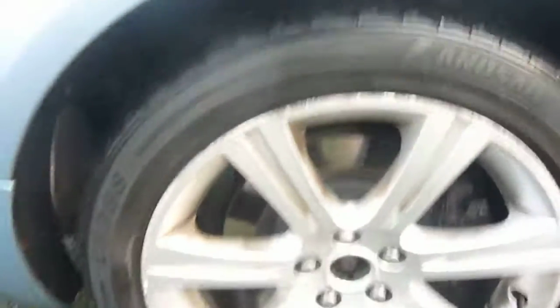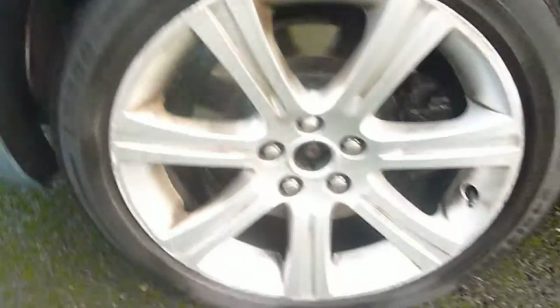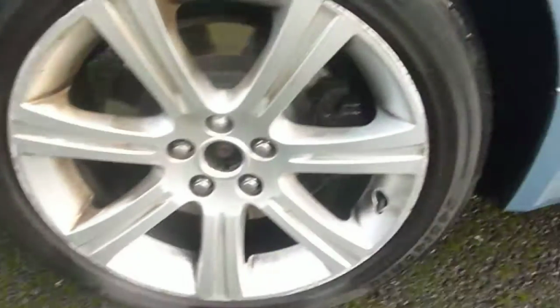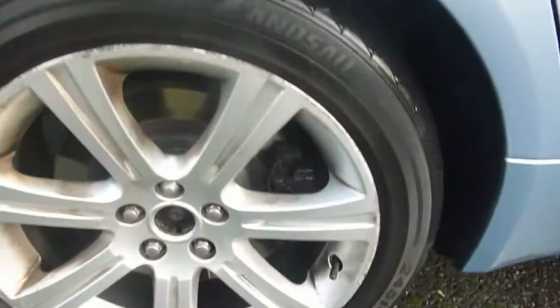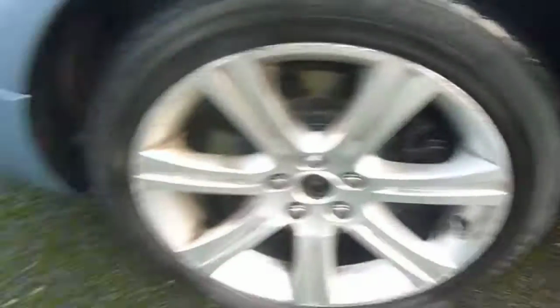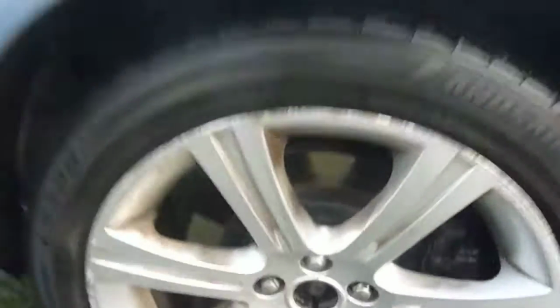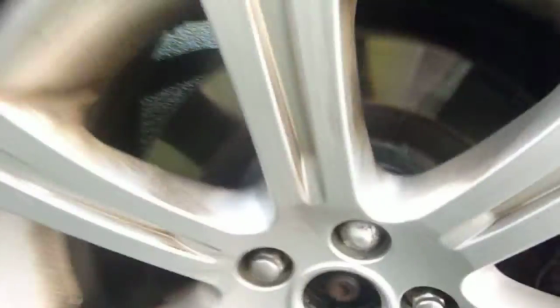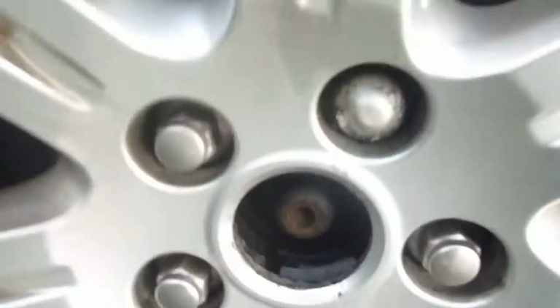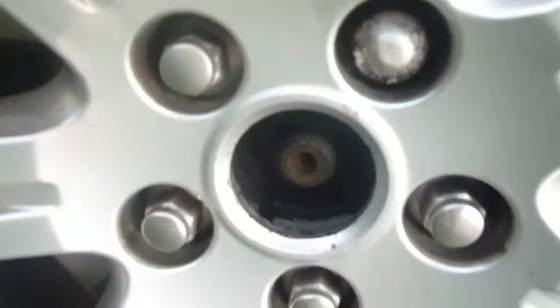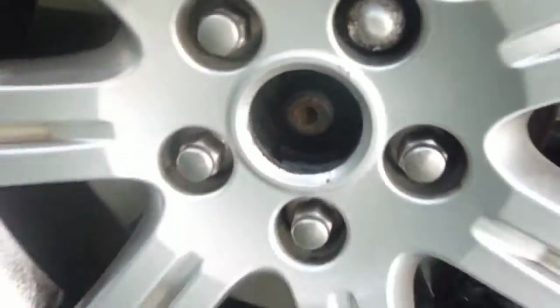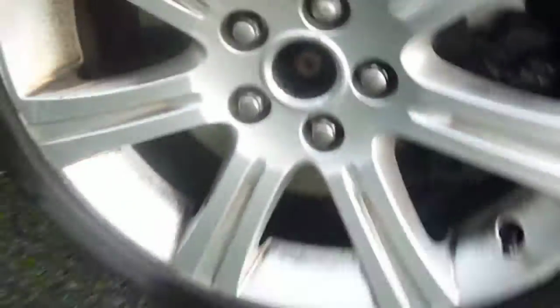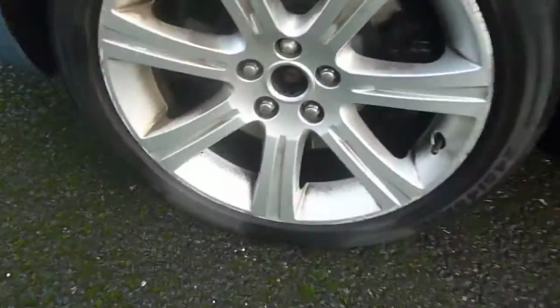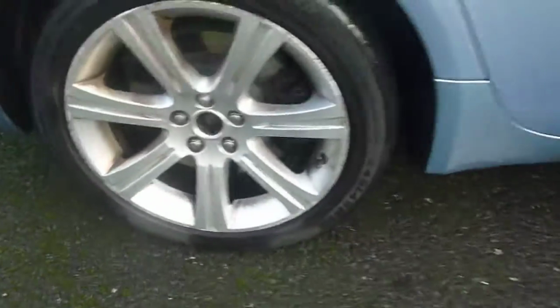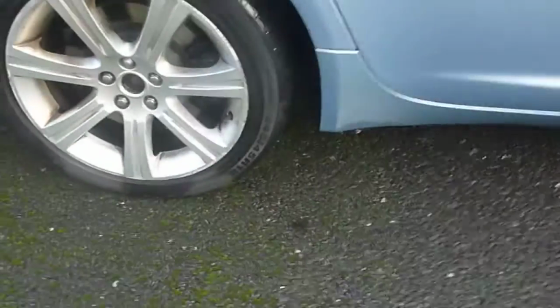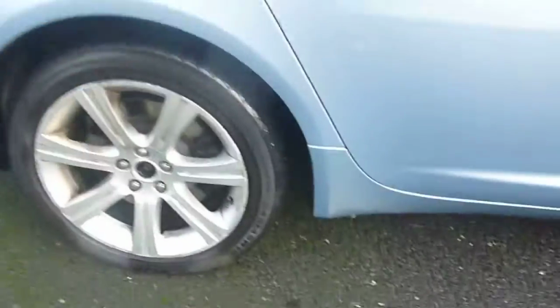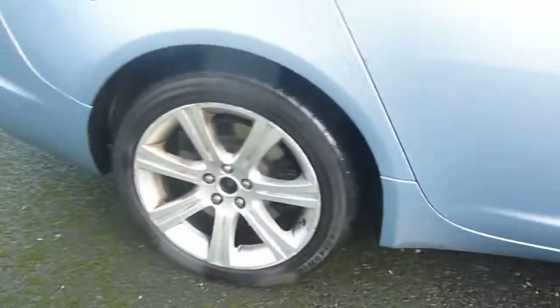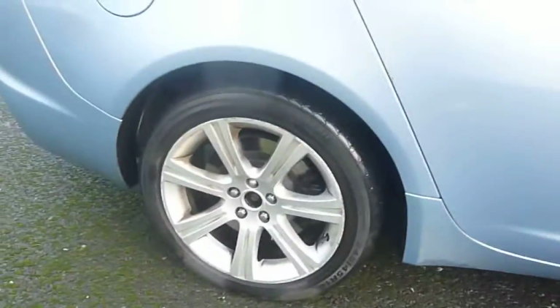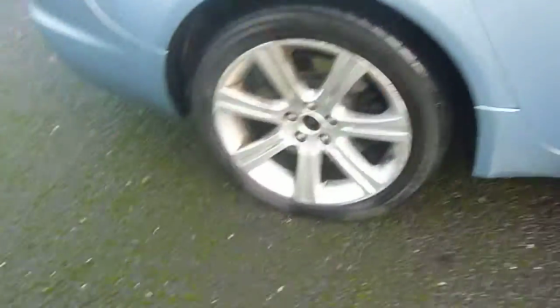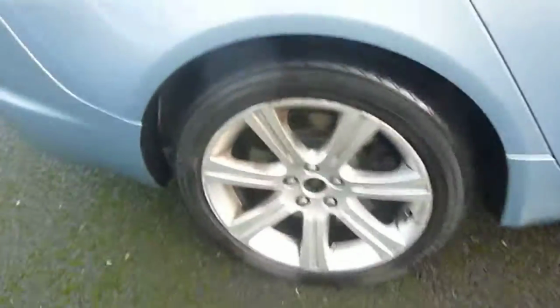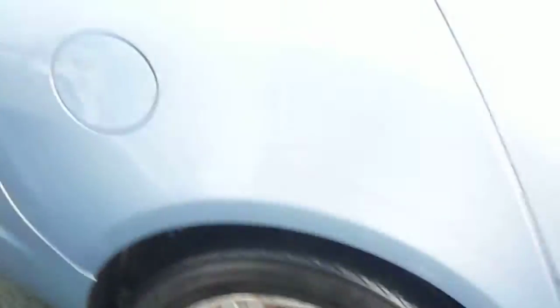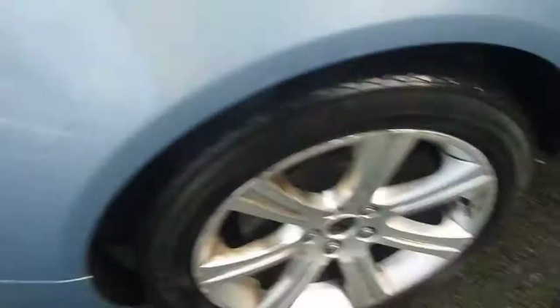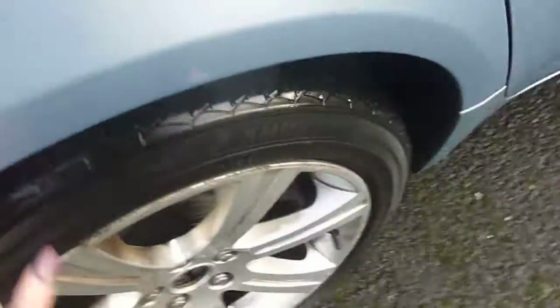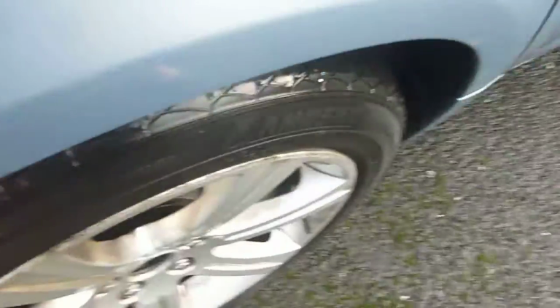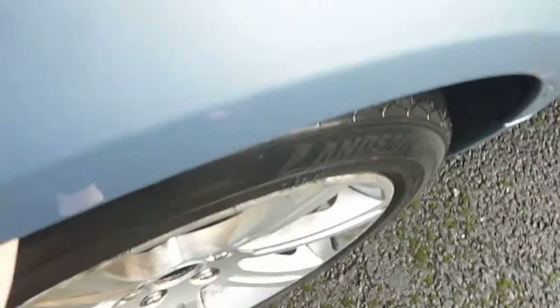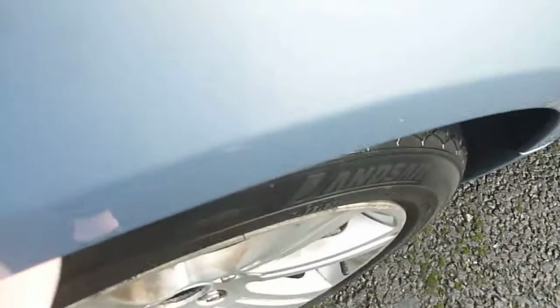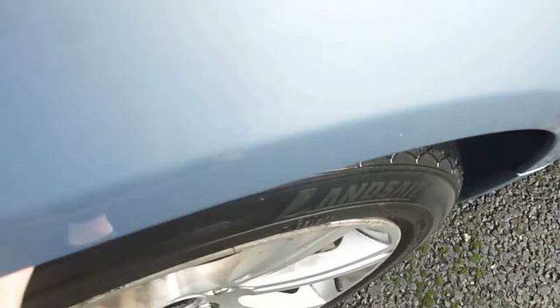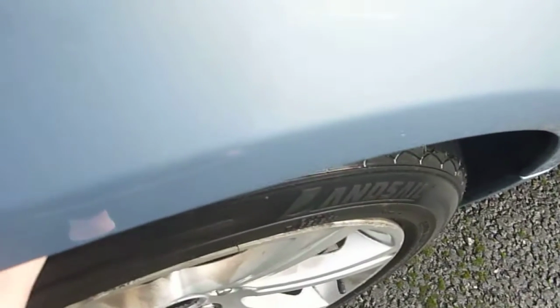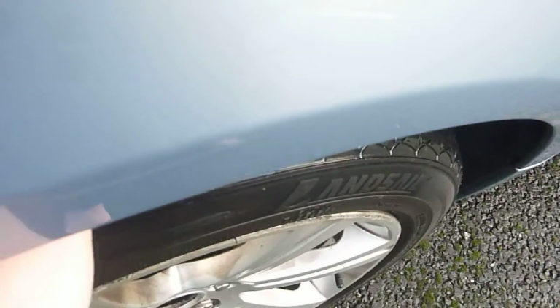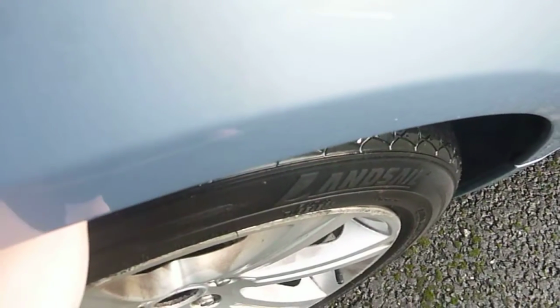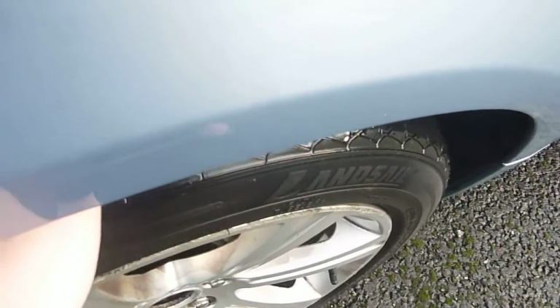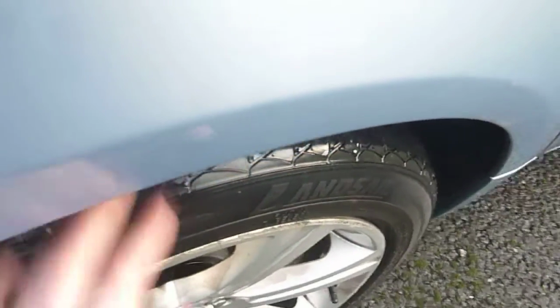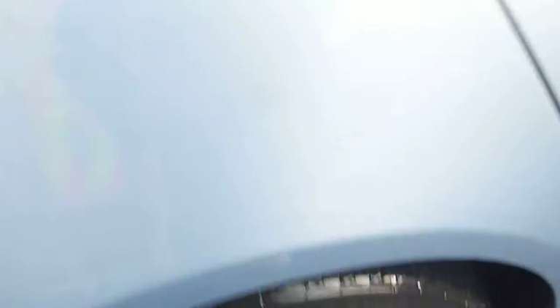The alloy needs a complete refurb. The badge has gone from the middle, so that needs a complete refurb as well. Tread depth is 3.5mm.